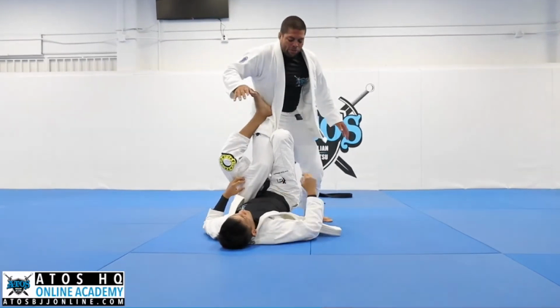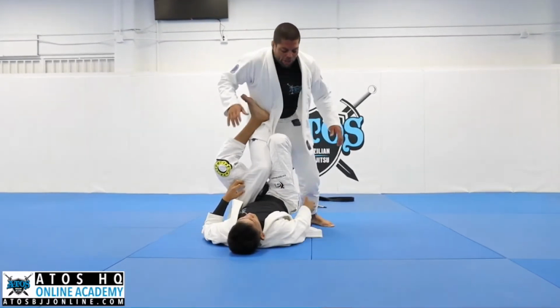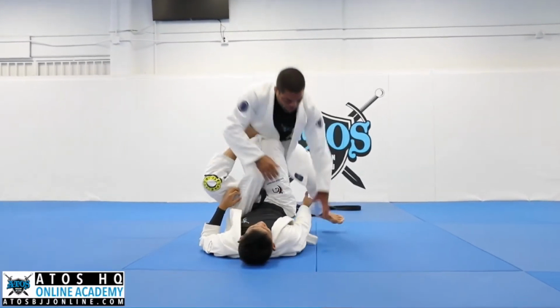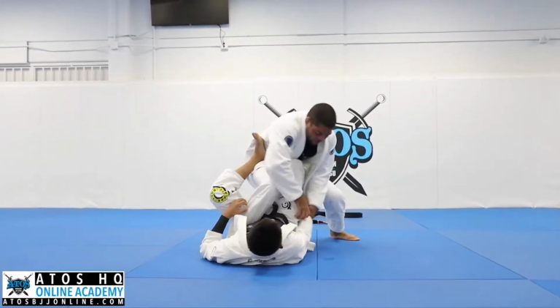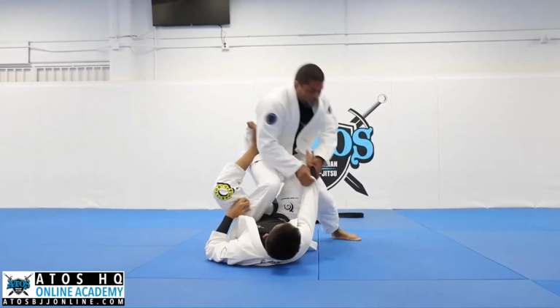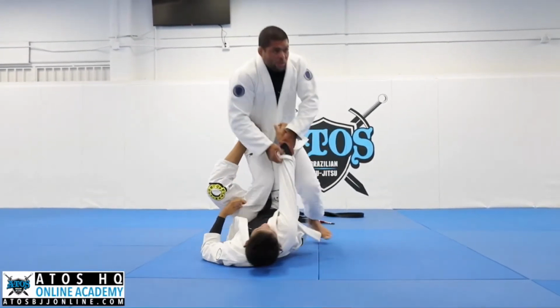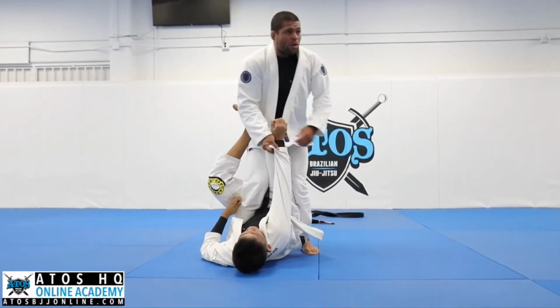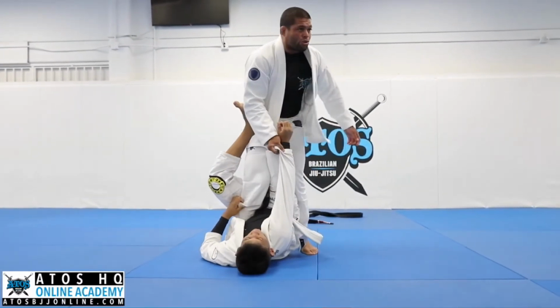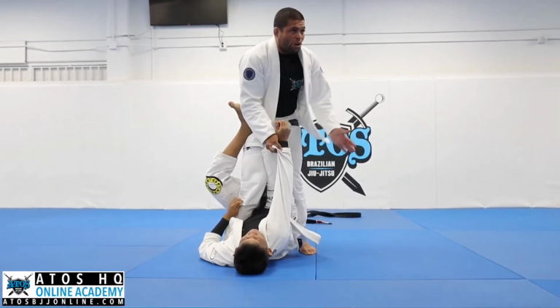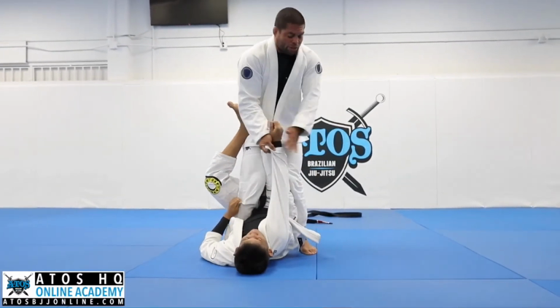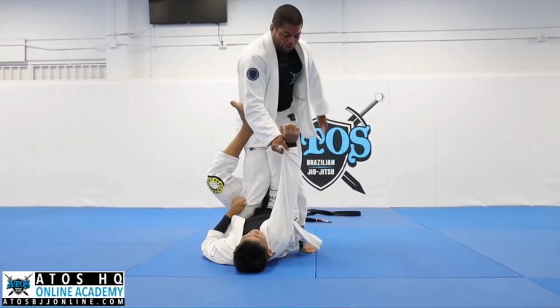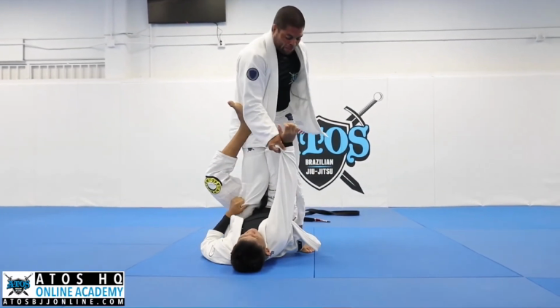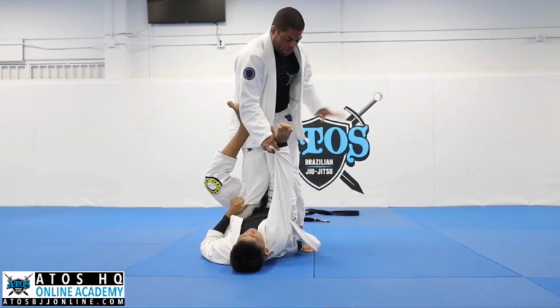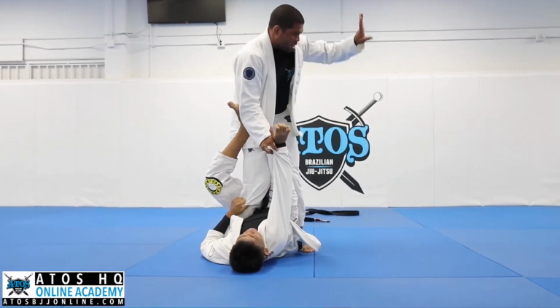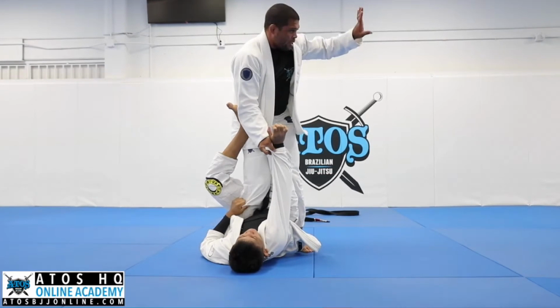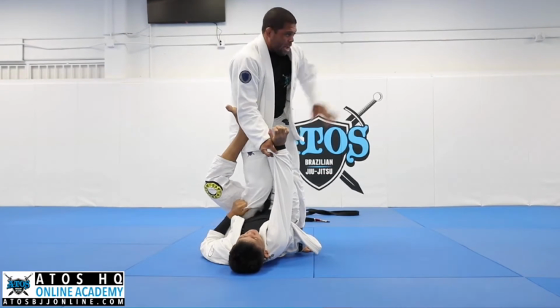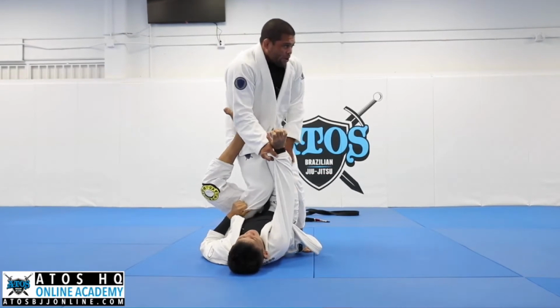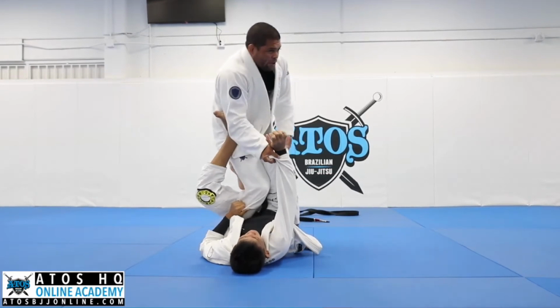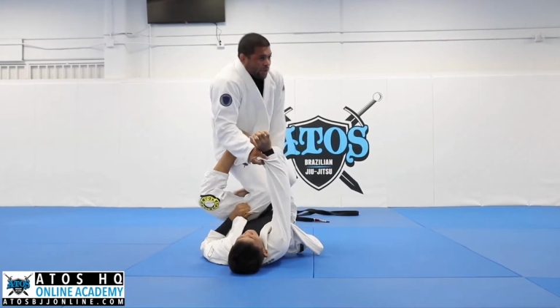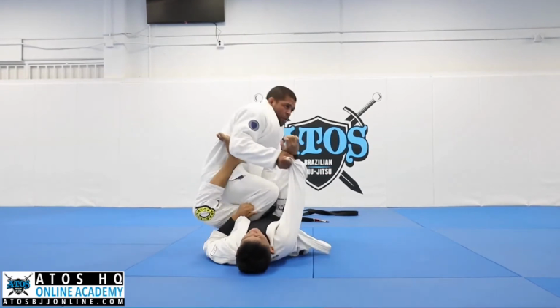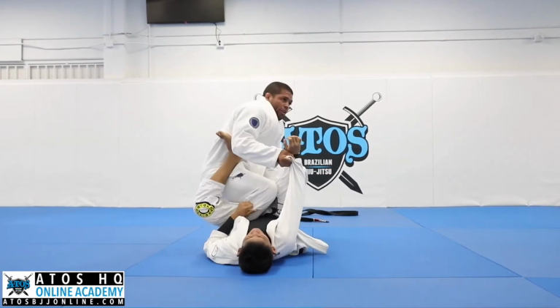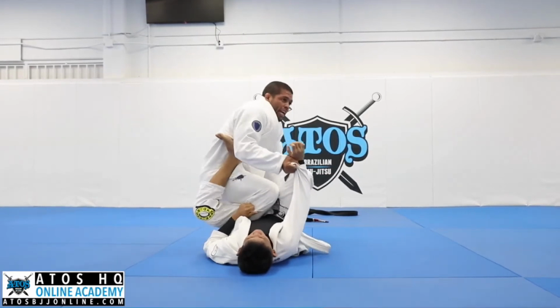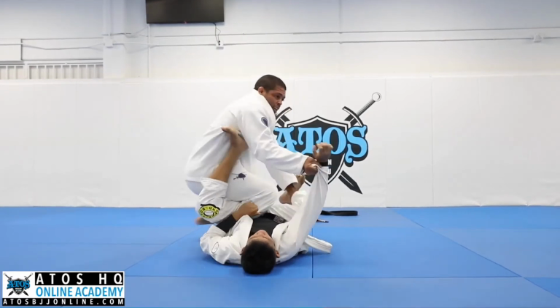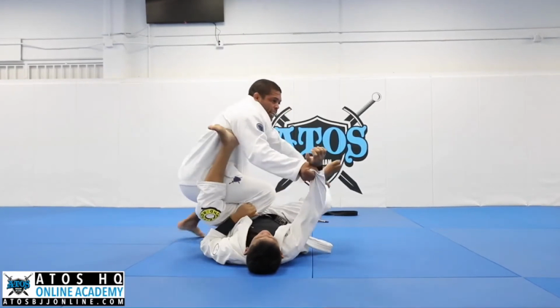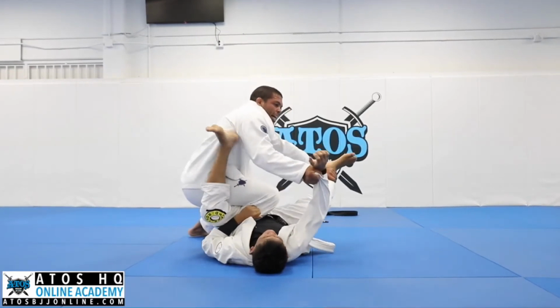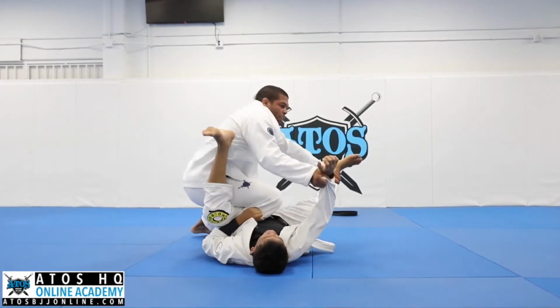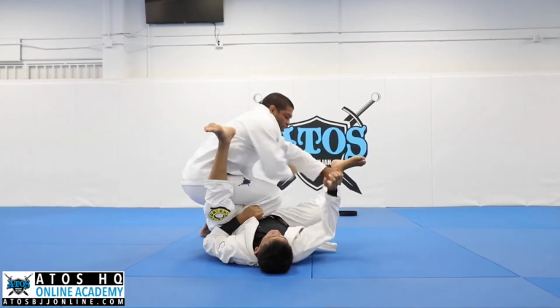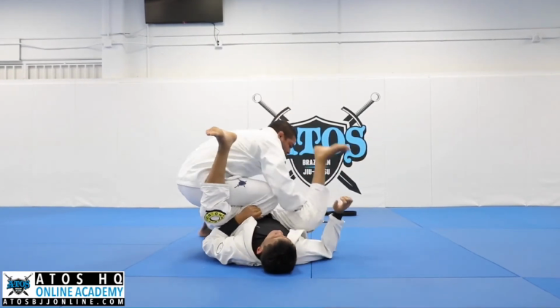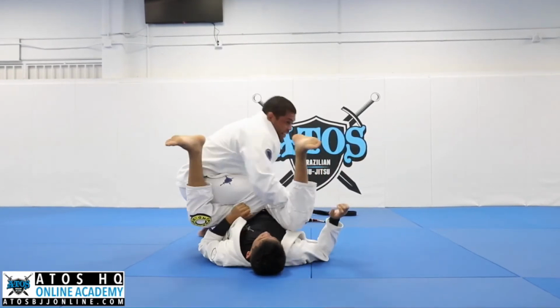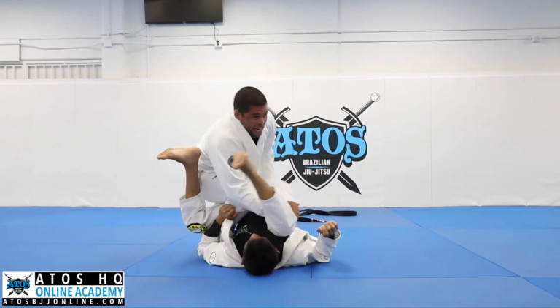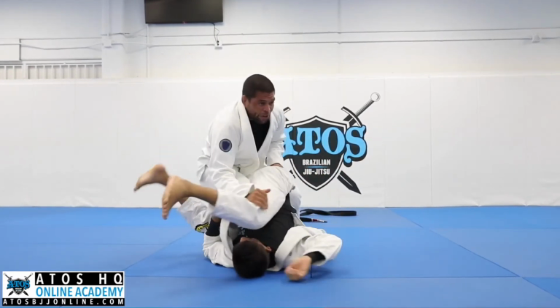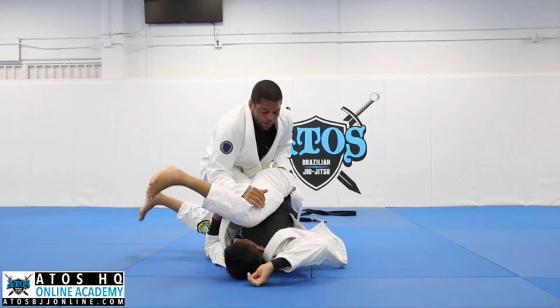So up here, control, cross grip. Now you go on the leg, lean the leg out, start stabbing your opponent.